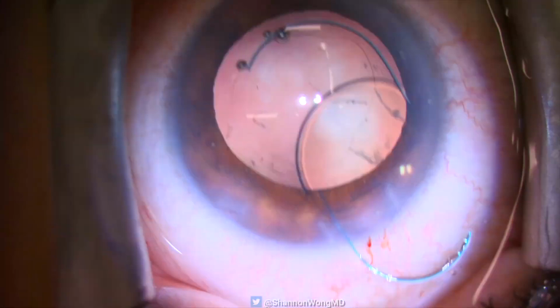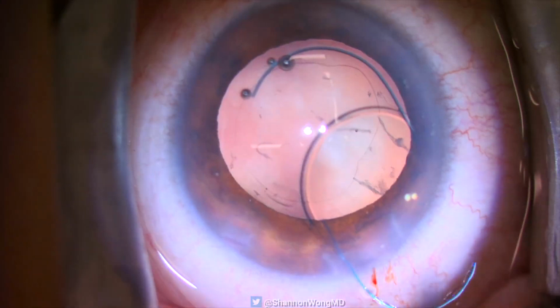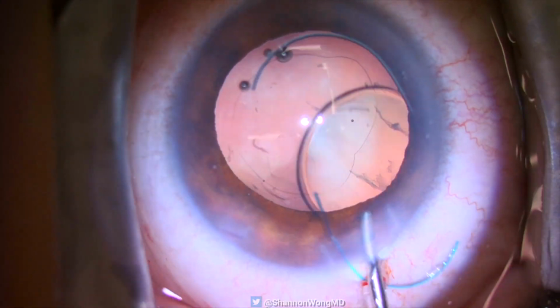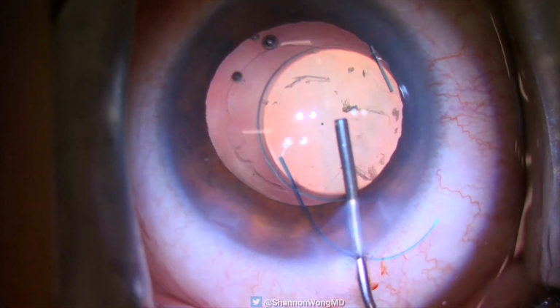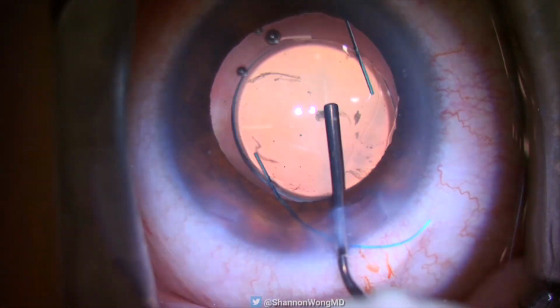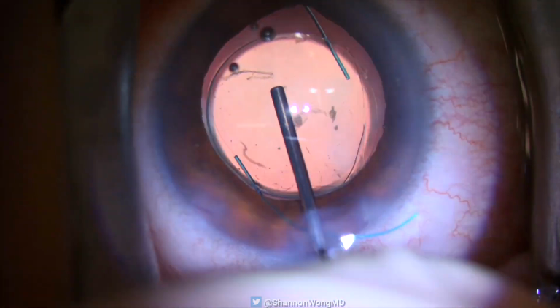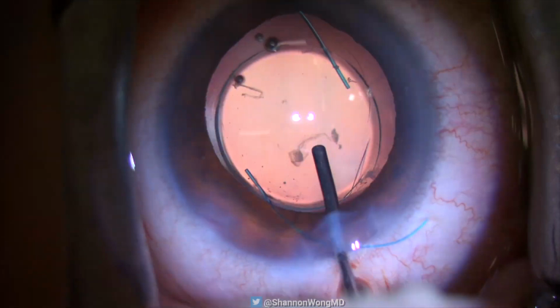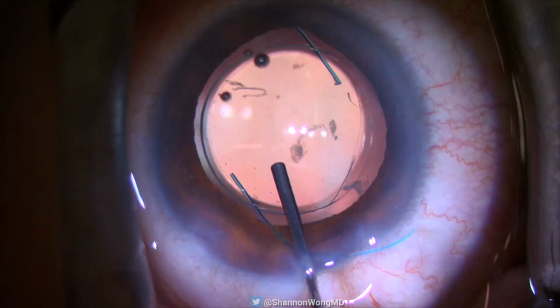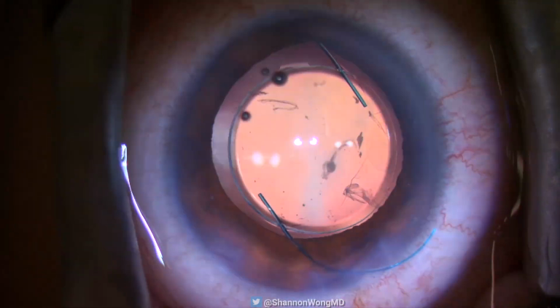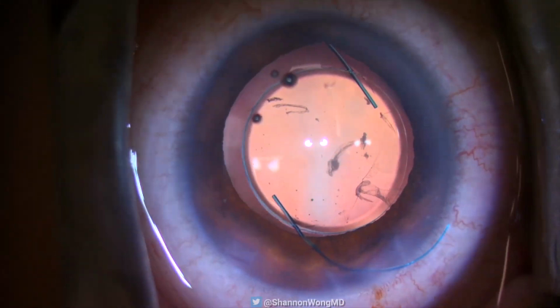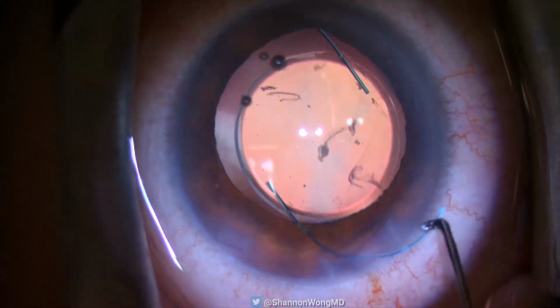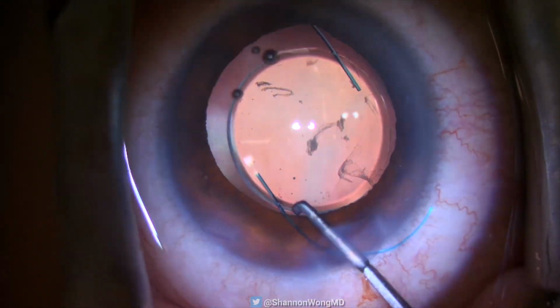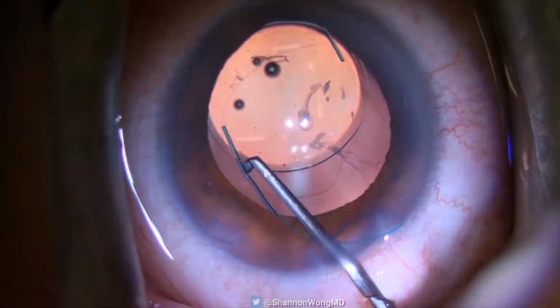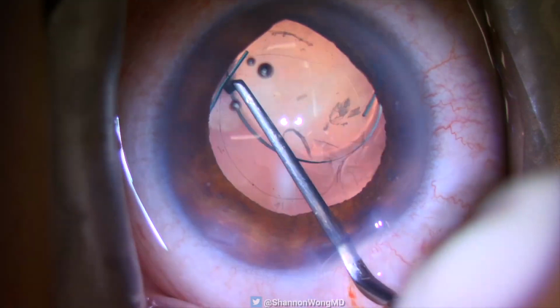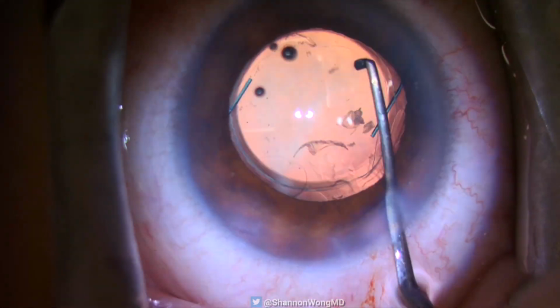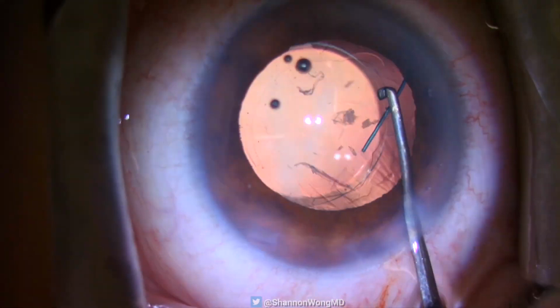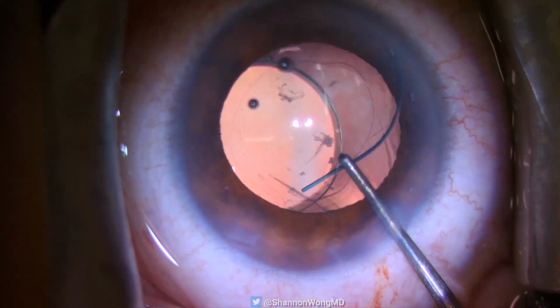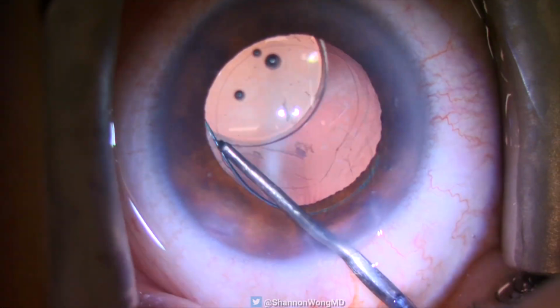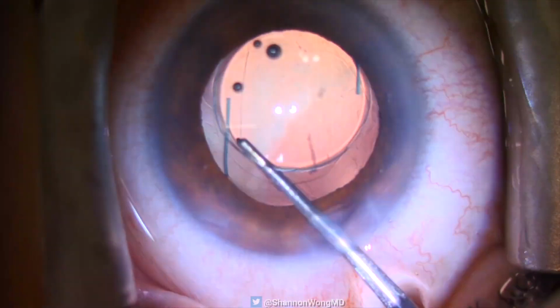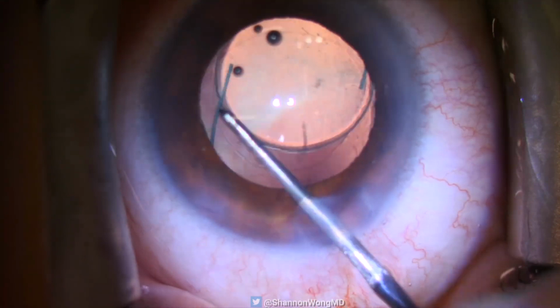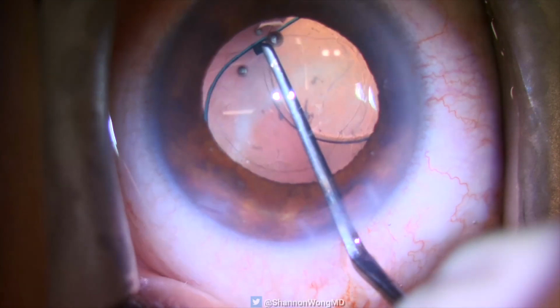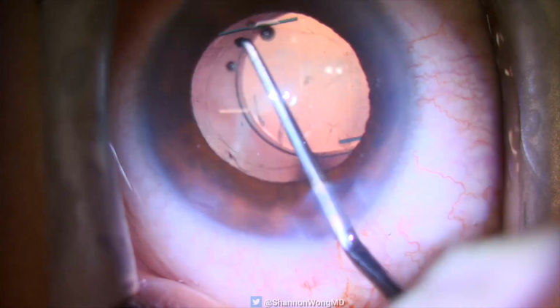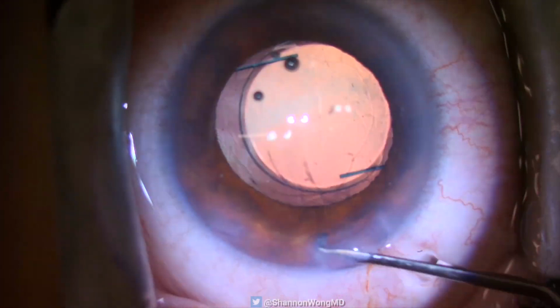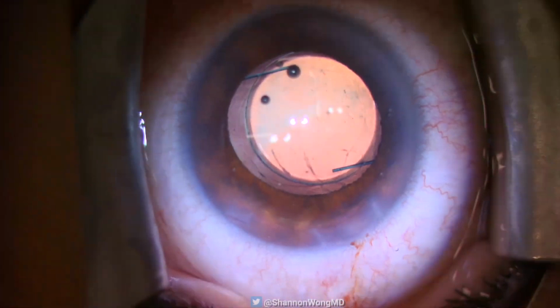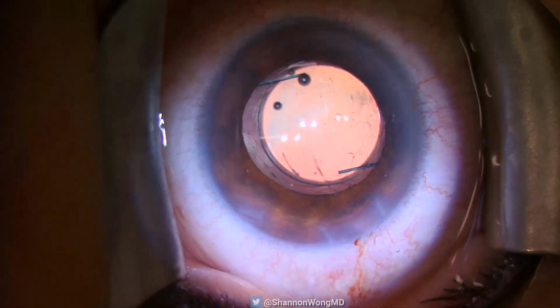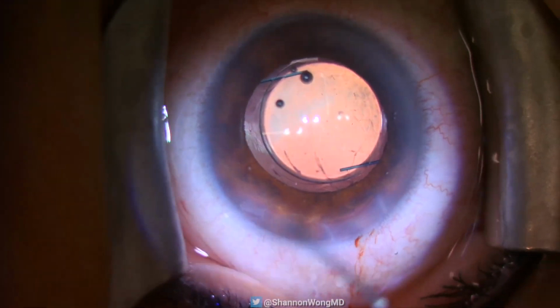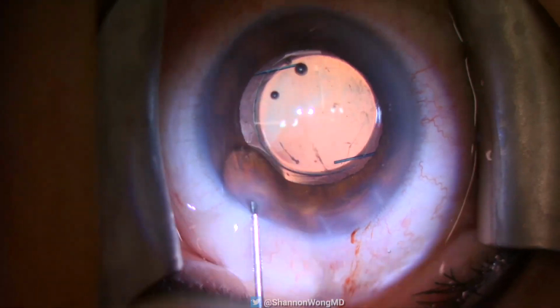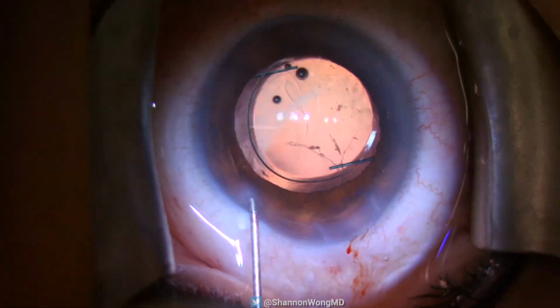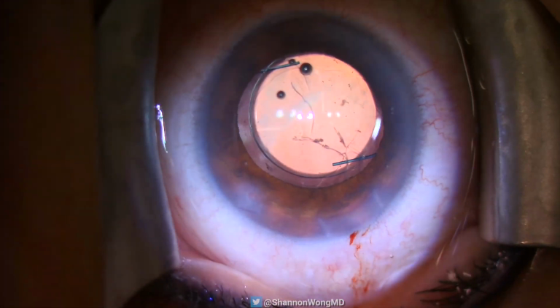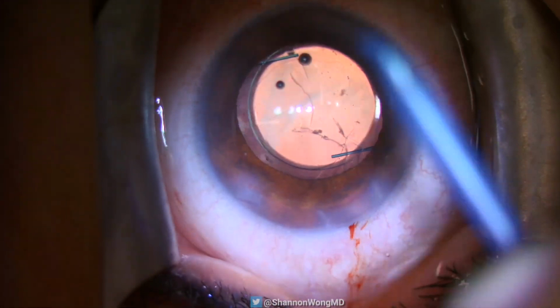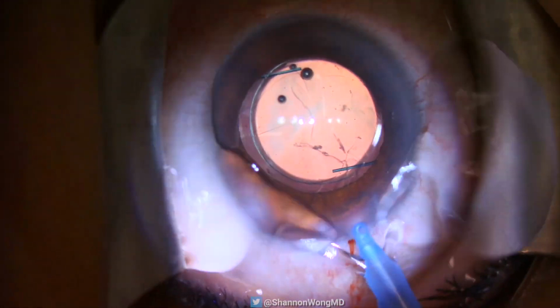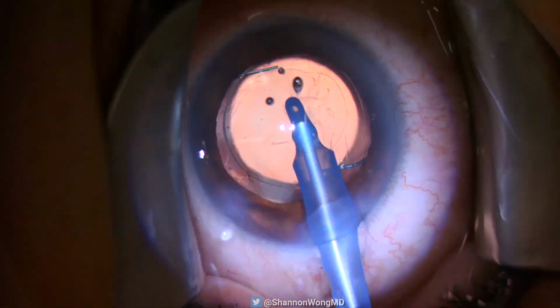Once the haptic shape is normalized, we place the IOL and haptics back into the capsular bag. During irrigation and aspiration, we confirm that the IOL is well-centered.